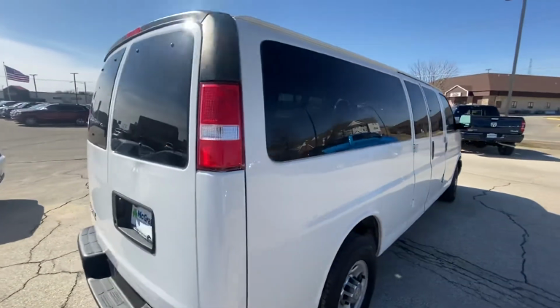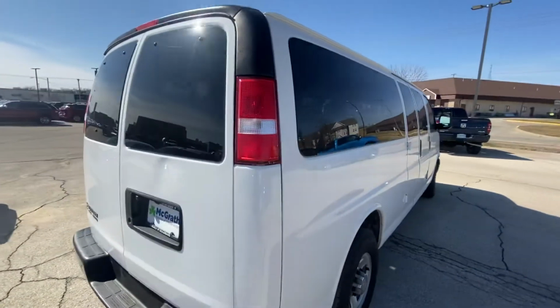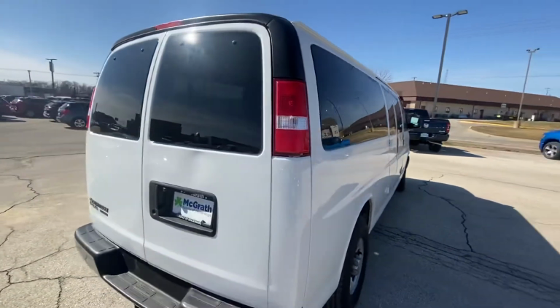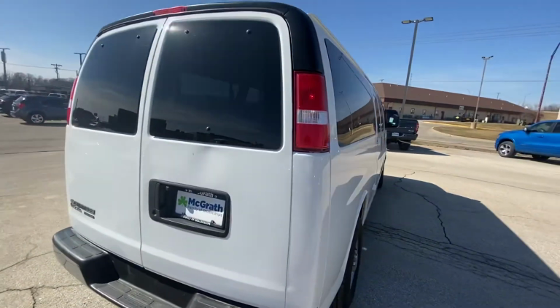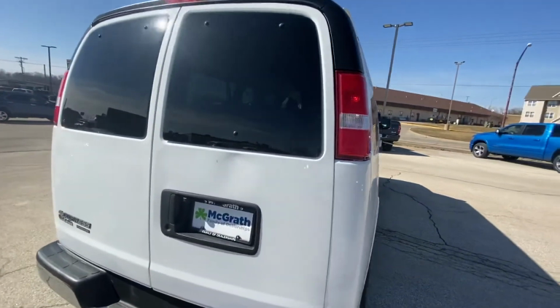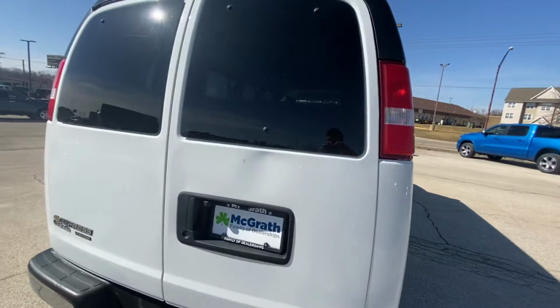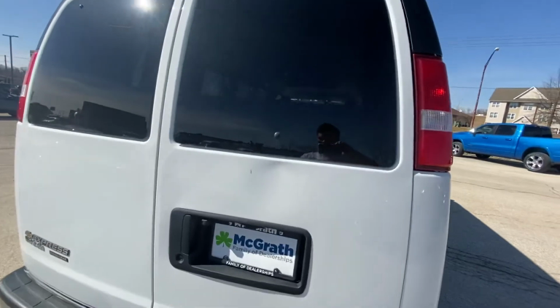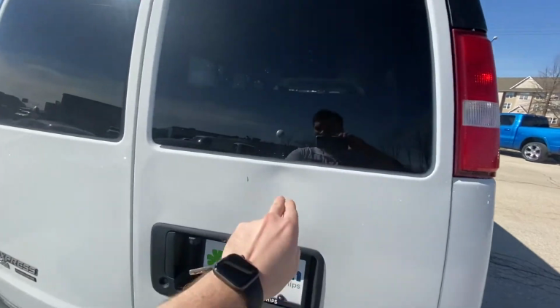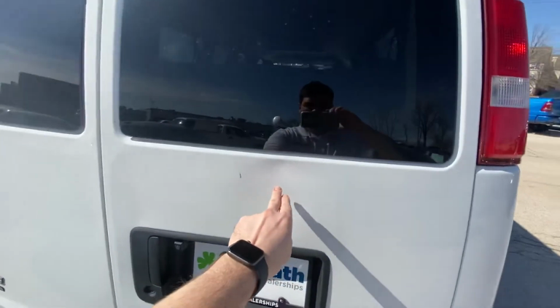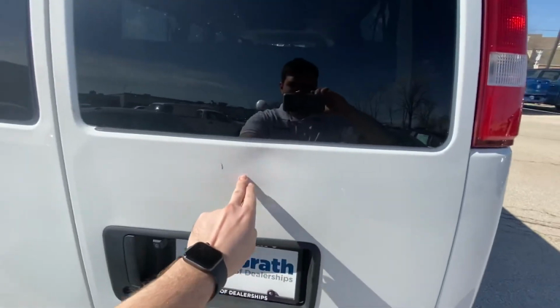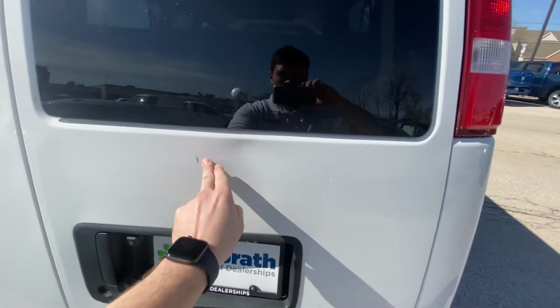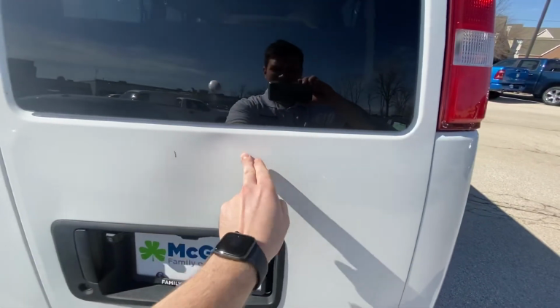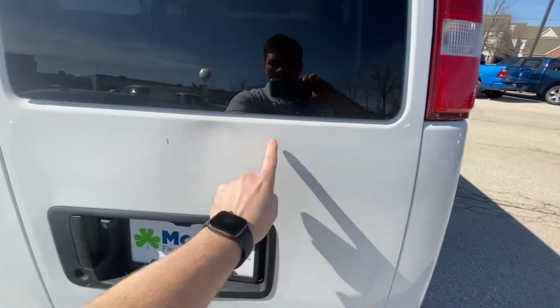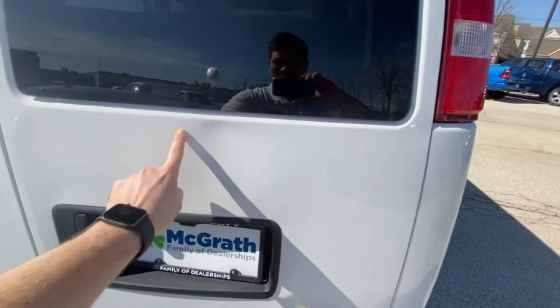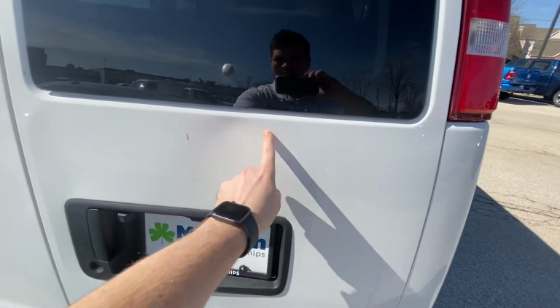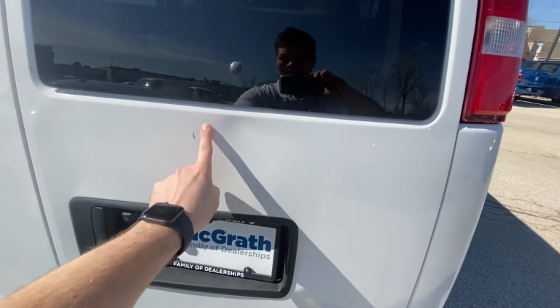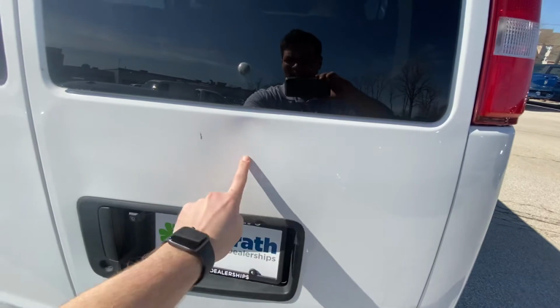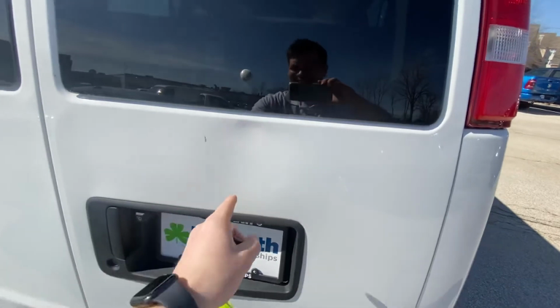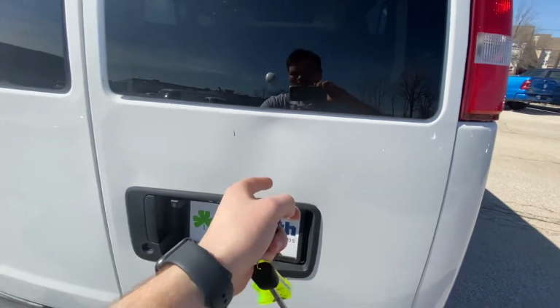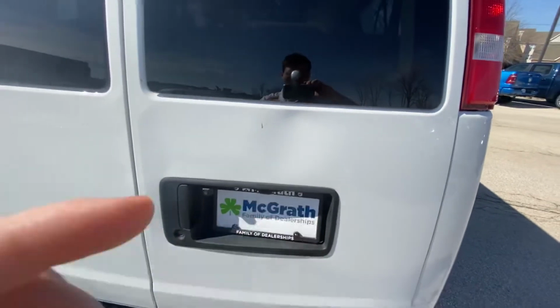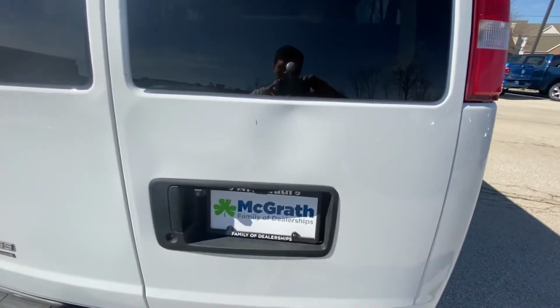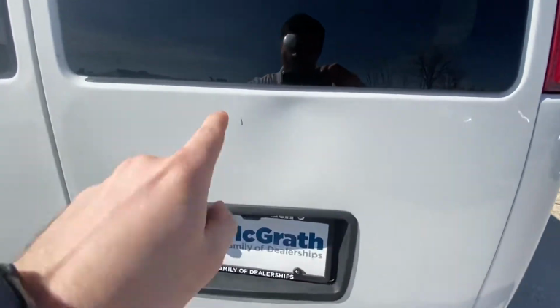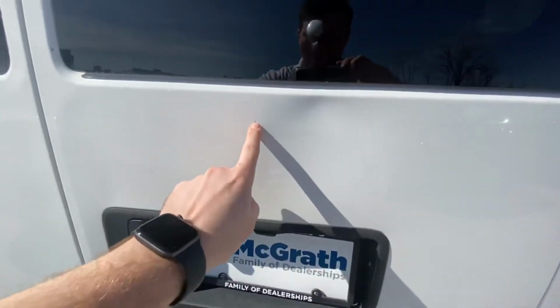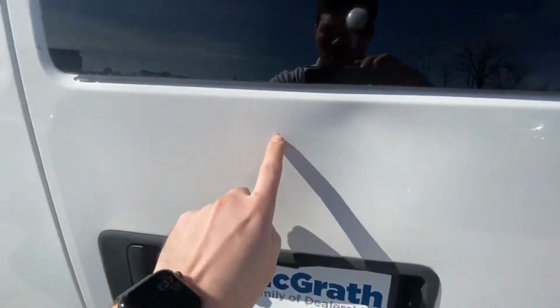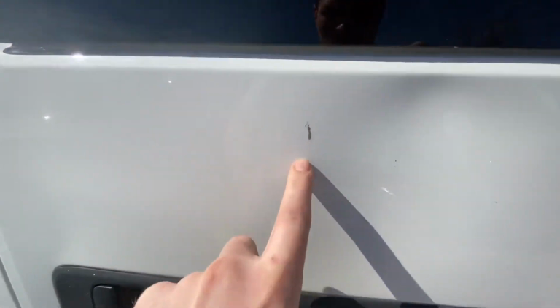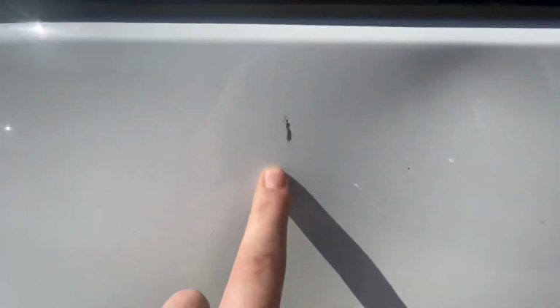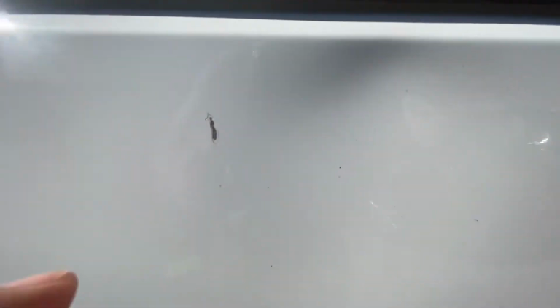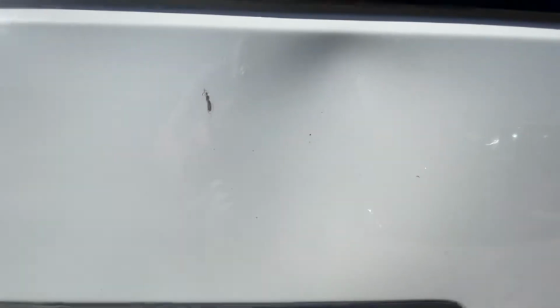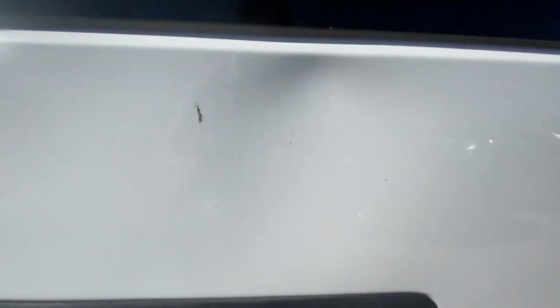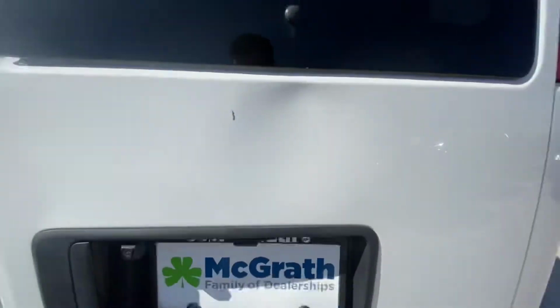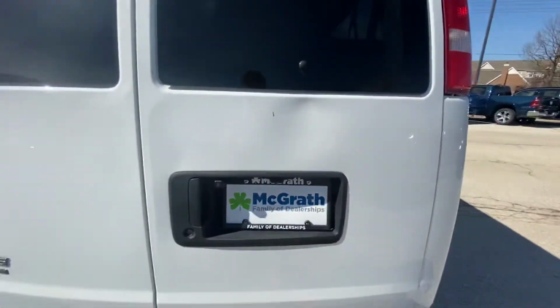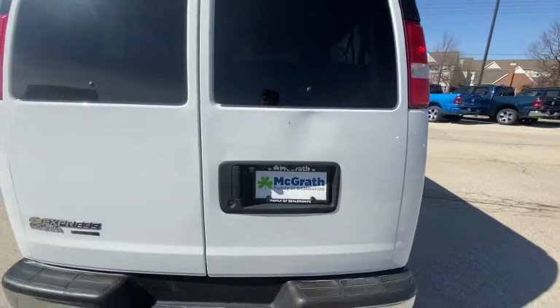And in the back, this is the dent I was talking about. It's not very big. You can easily see it's noticeable, but it's not too big, and you have a little paint chip right there. So that's the only thing that you got going on in the back.